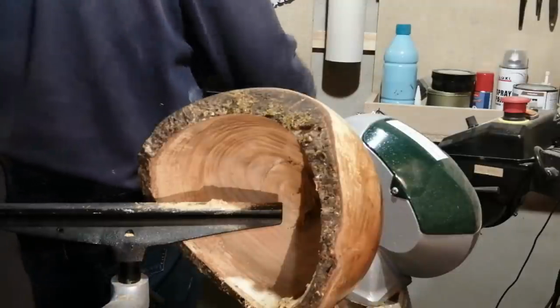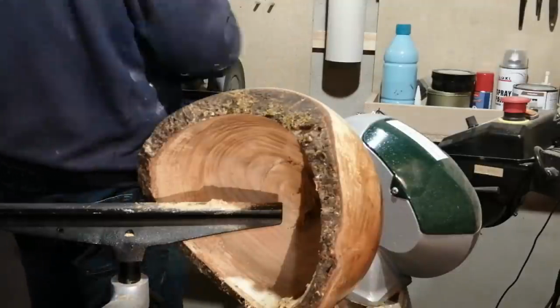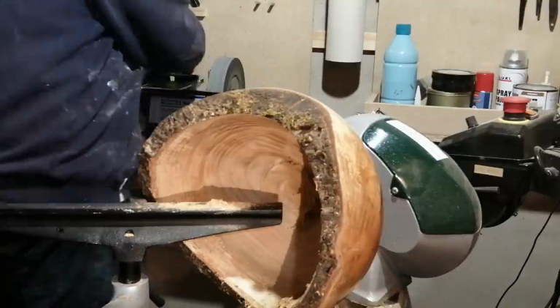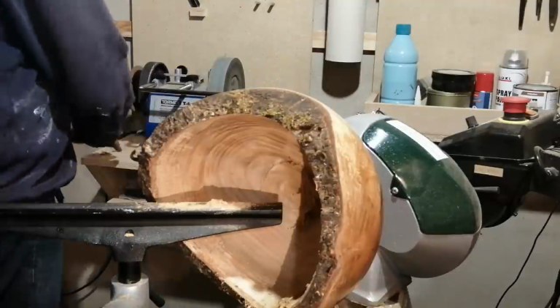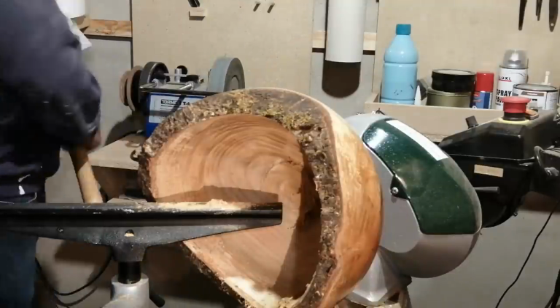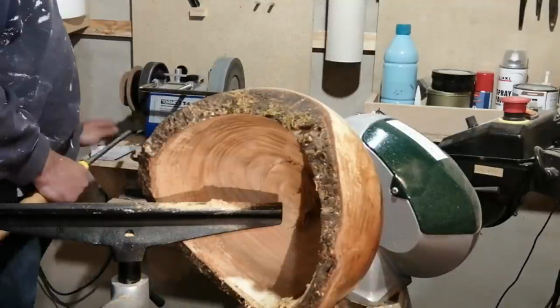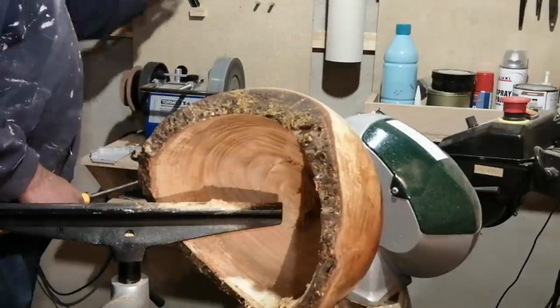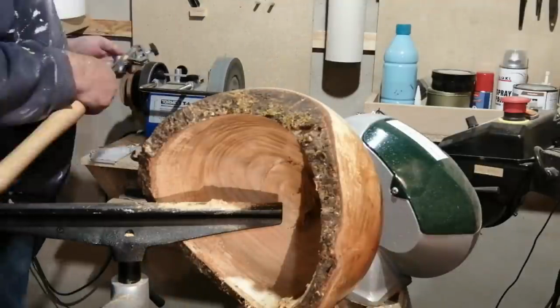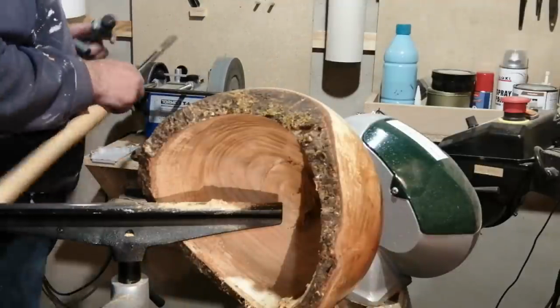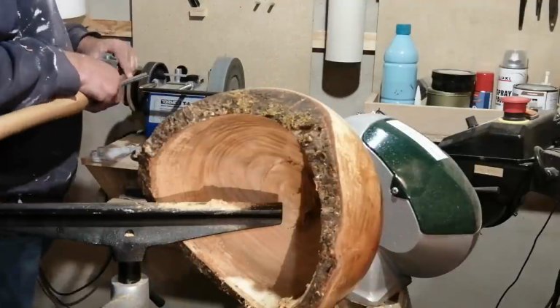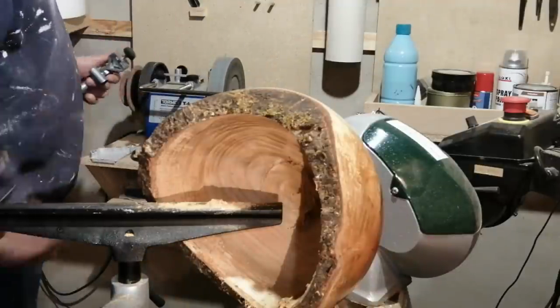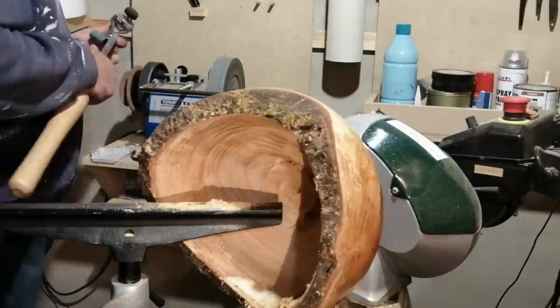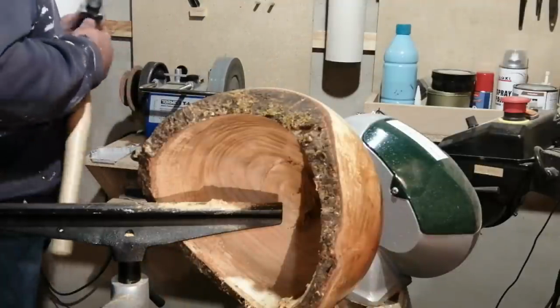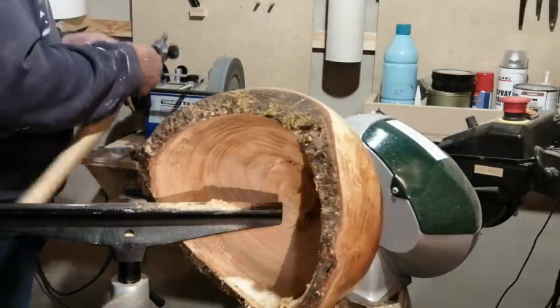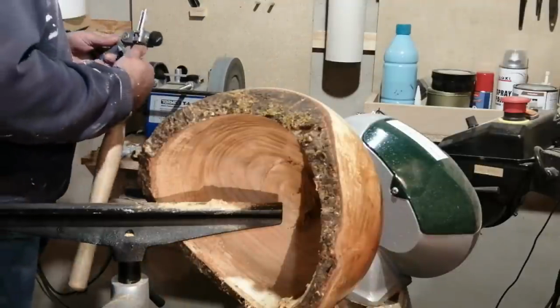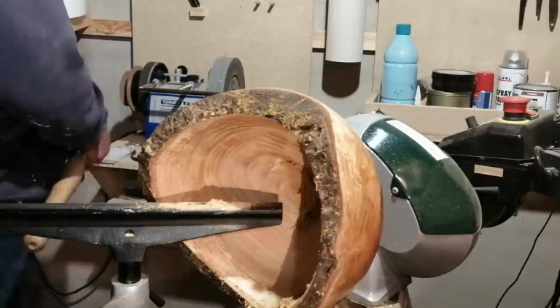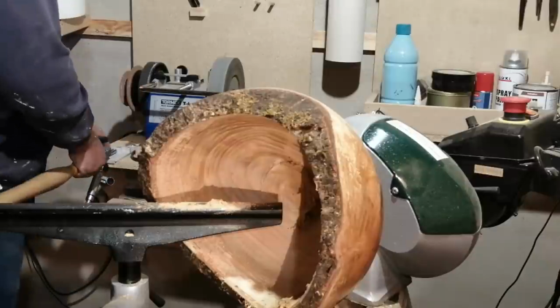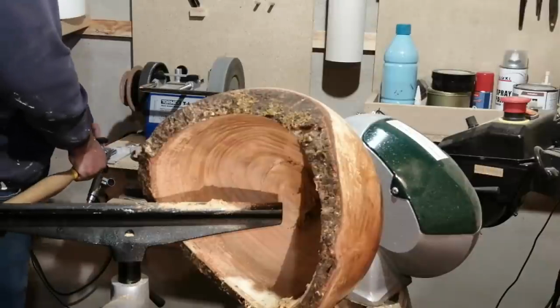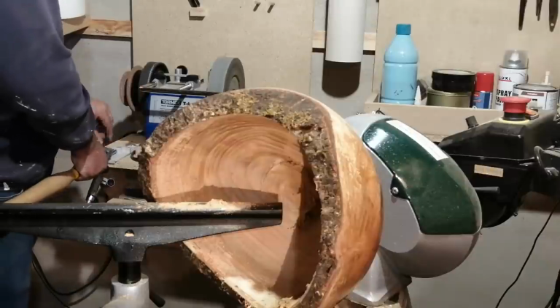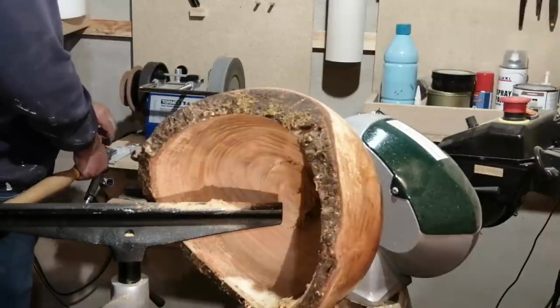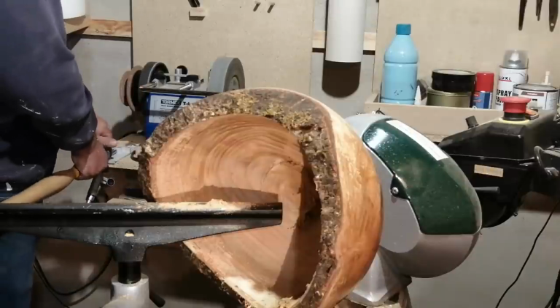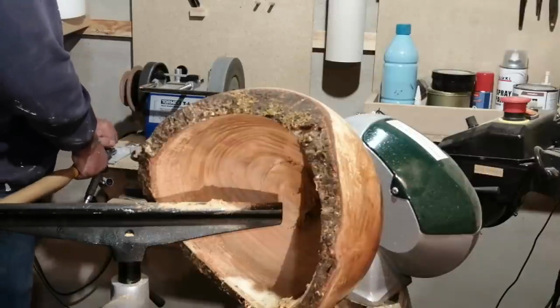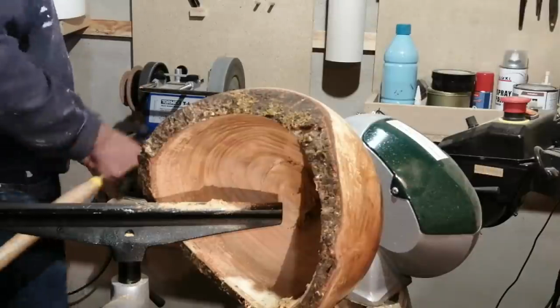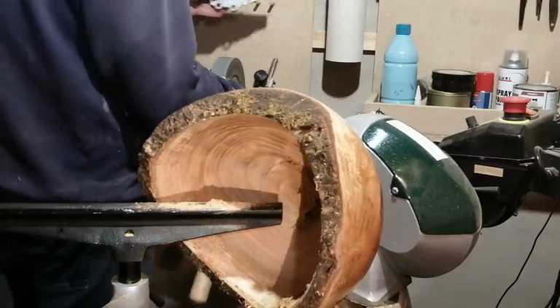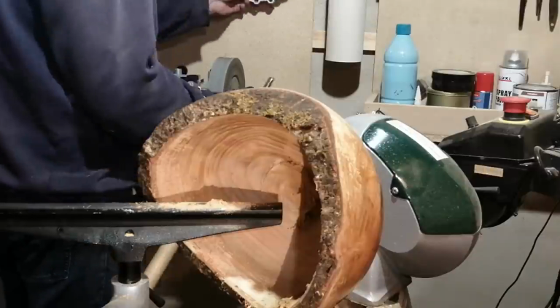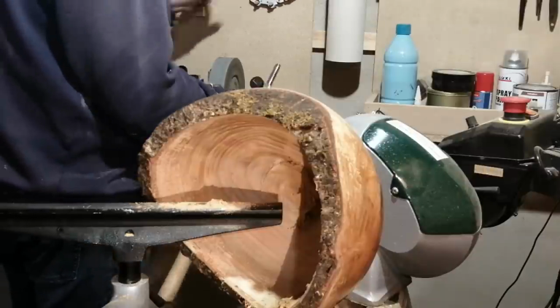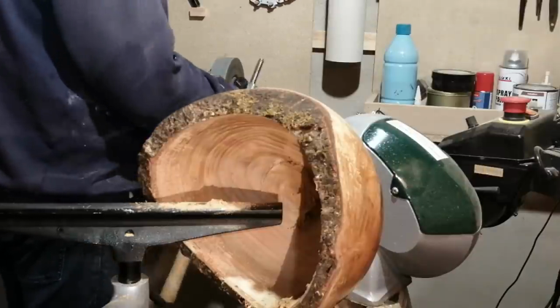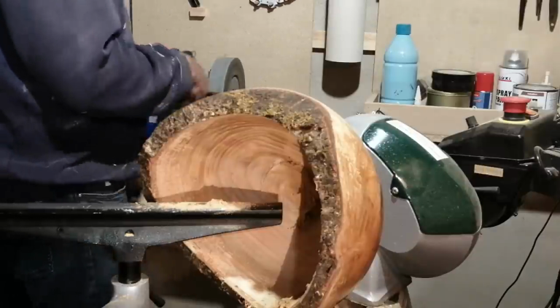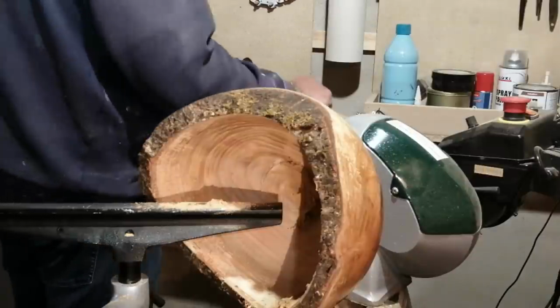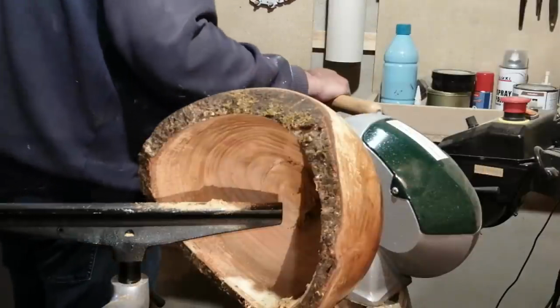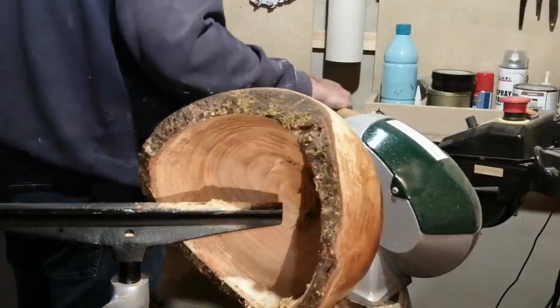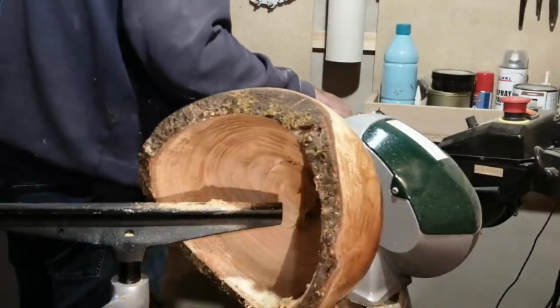I had to put a new edge on the bowl gouge. Off camera, I actually sharpened two more times during the making of this bowl.